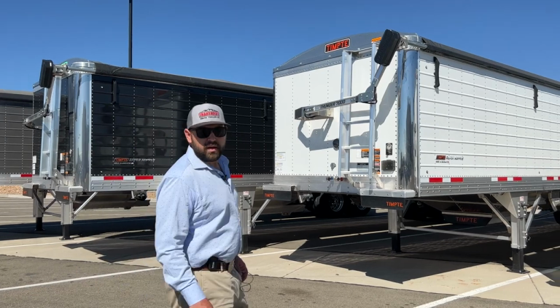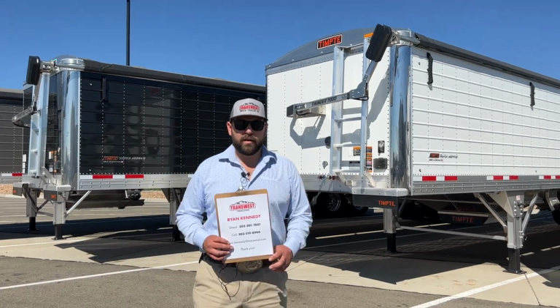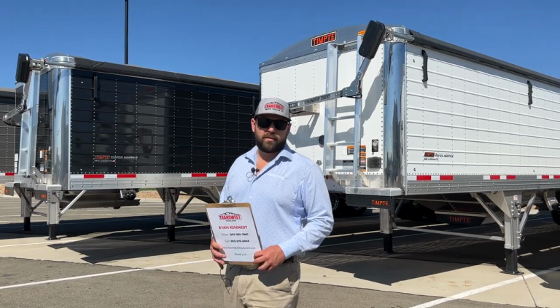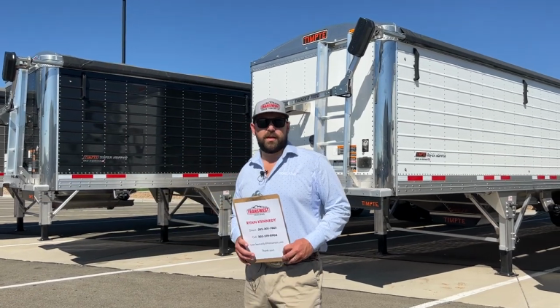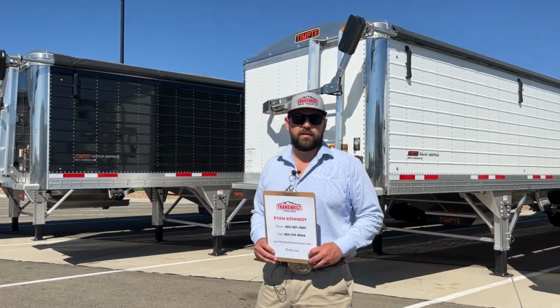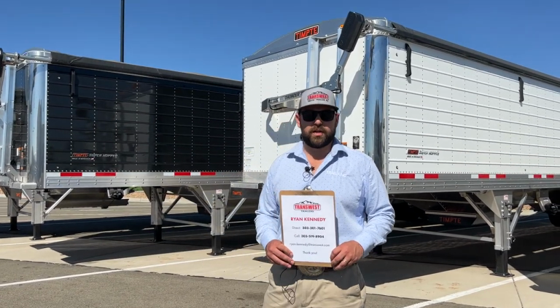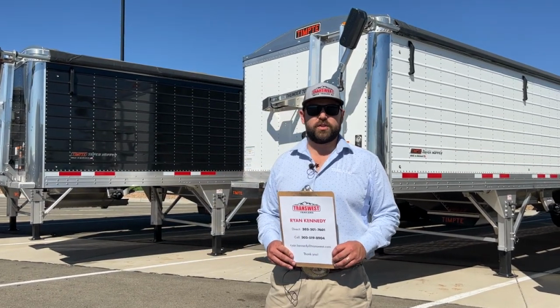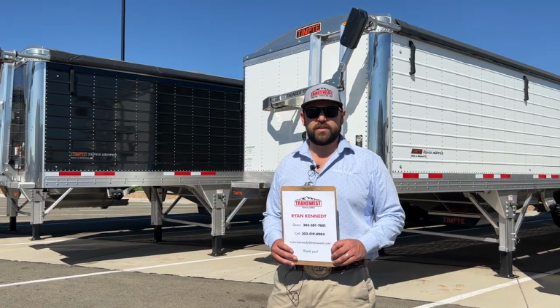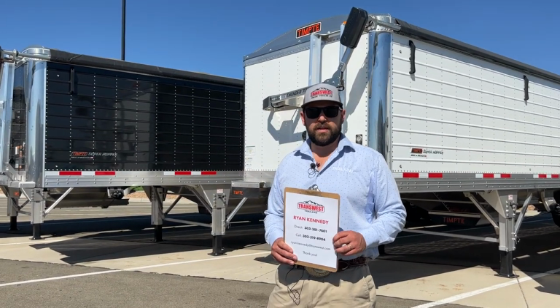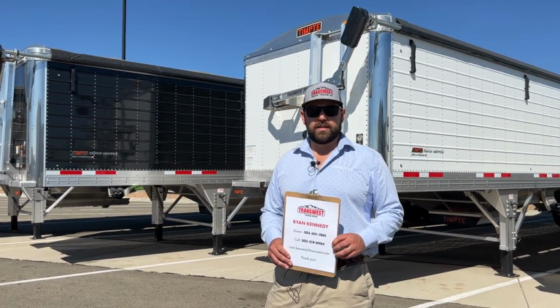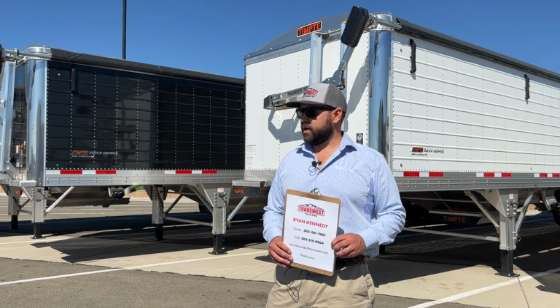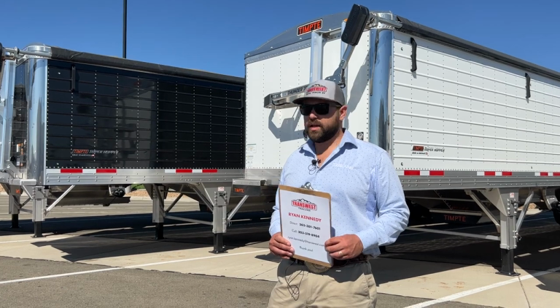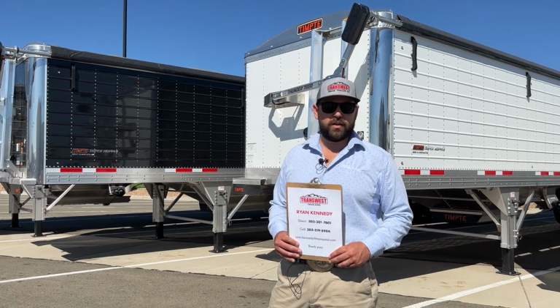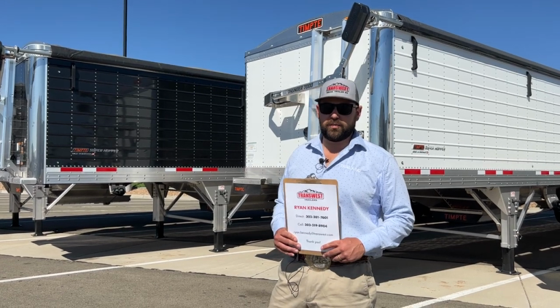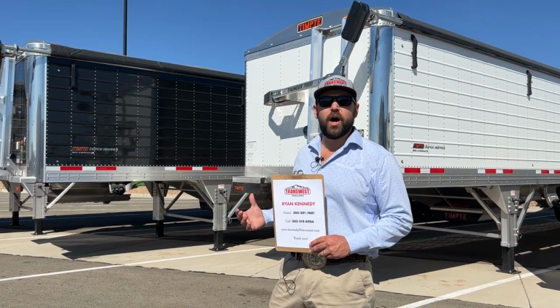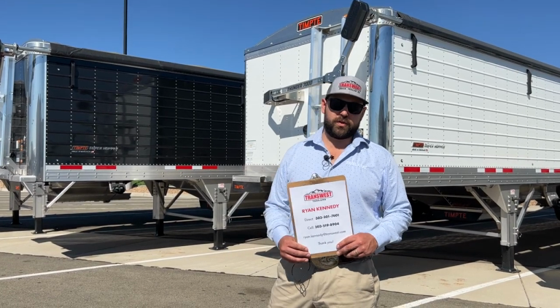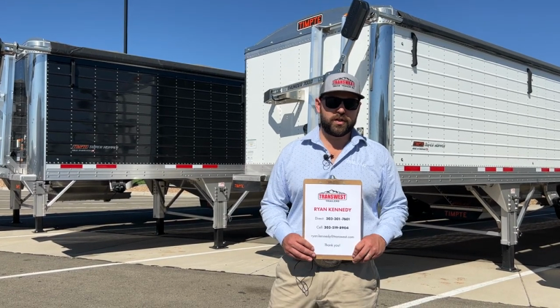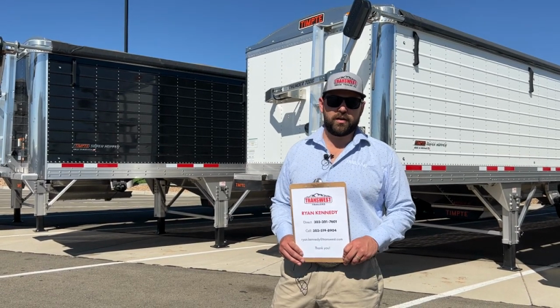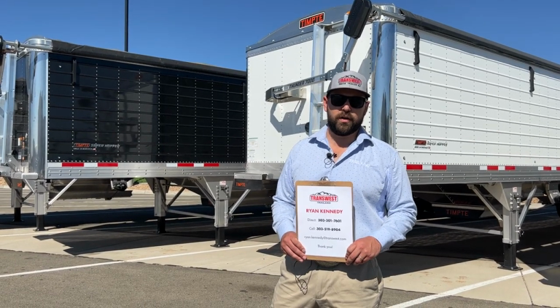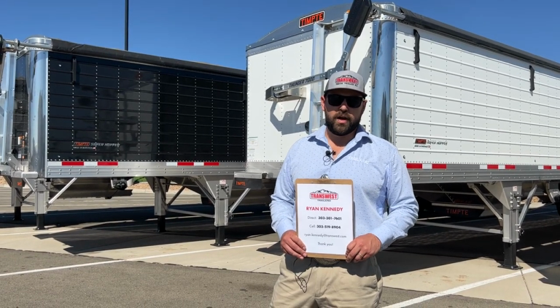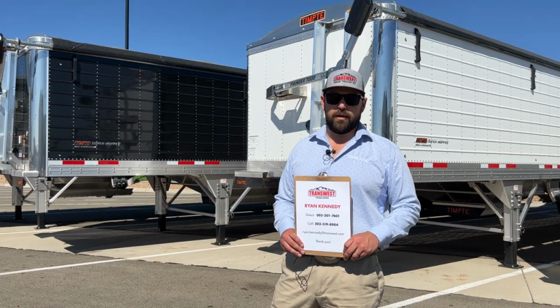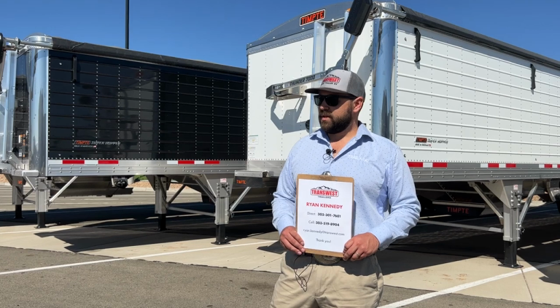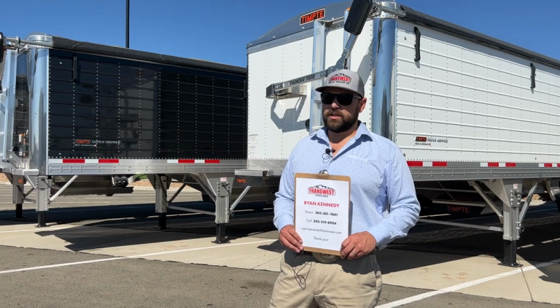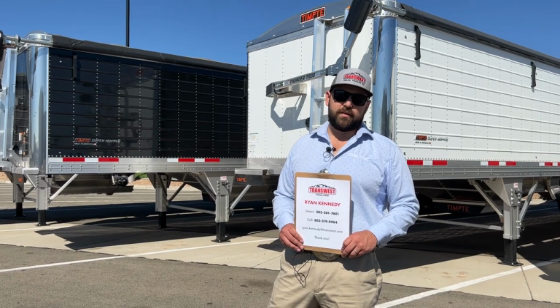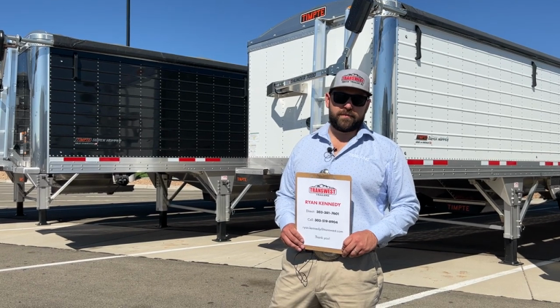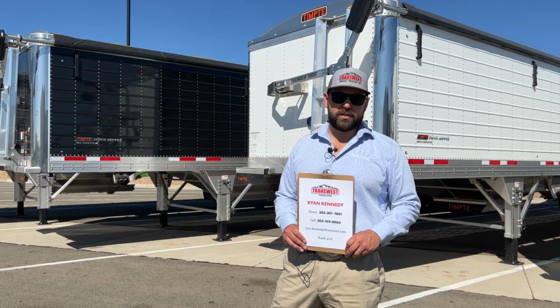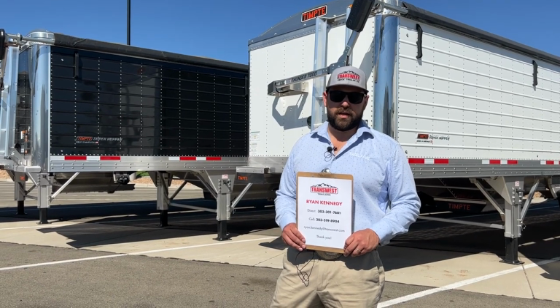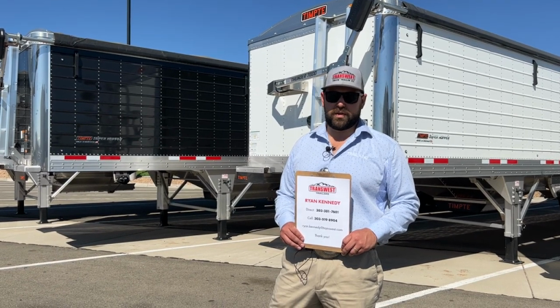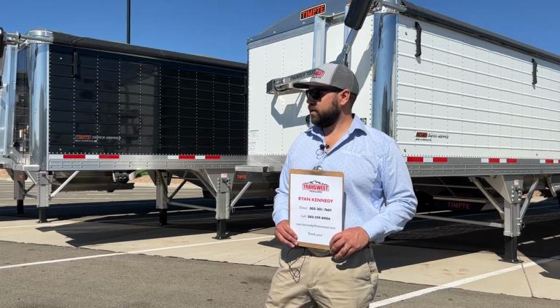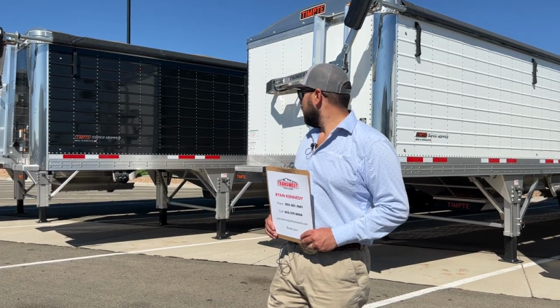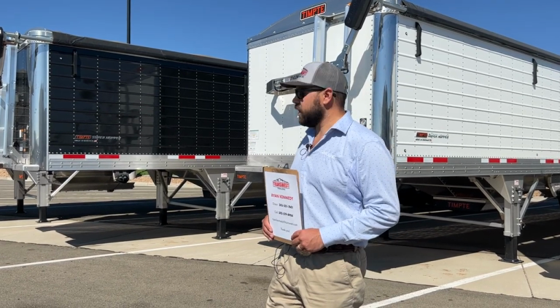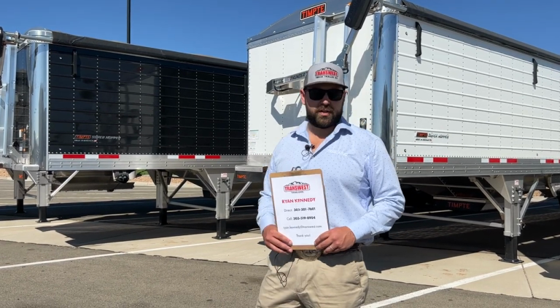Hi, Ryan Kennedy, TransWest Trailers. Today we're gonna be looking at some grain hoppers with harvest right around the corner. Get you ready for harvest with our grain hoppers here.